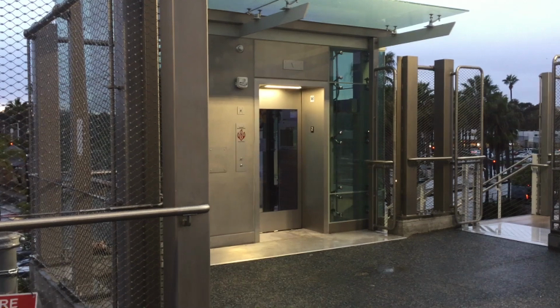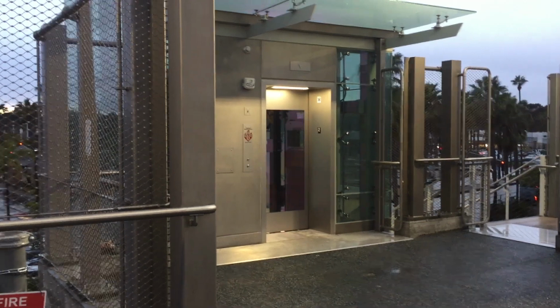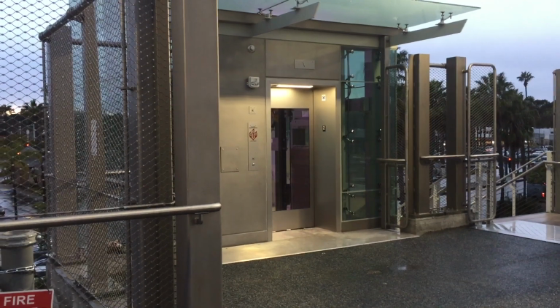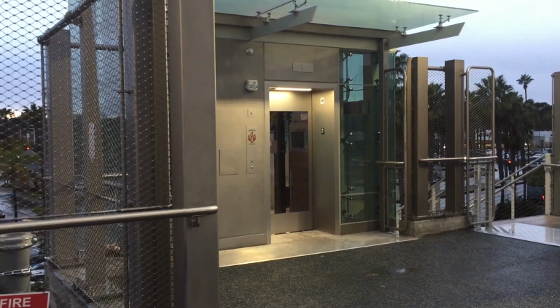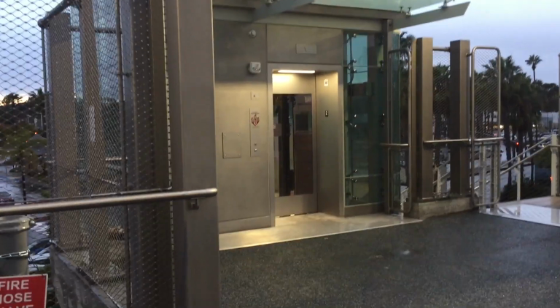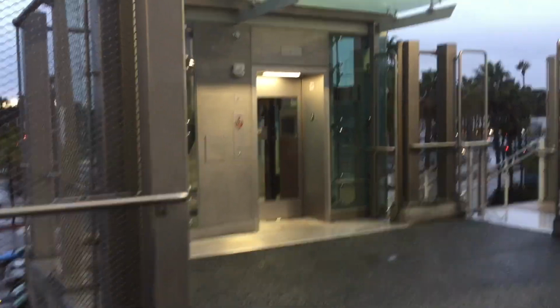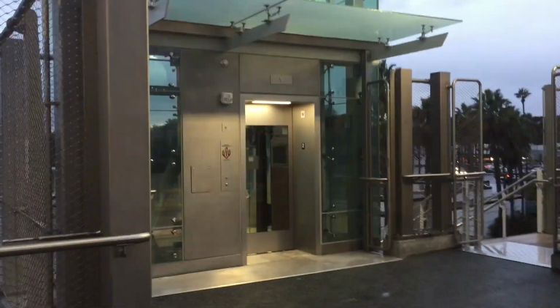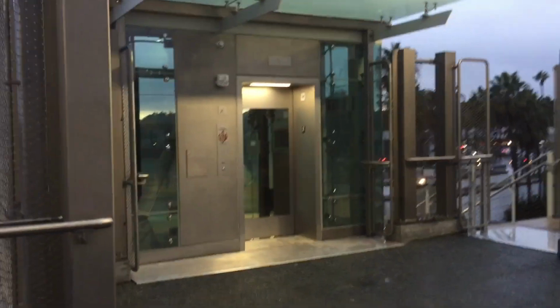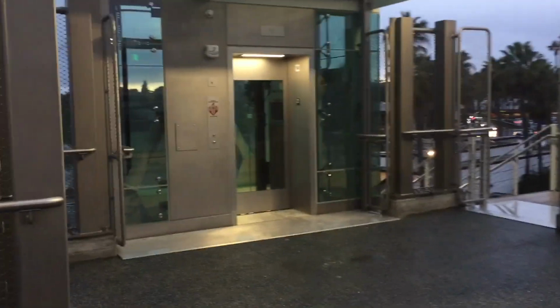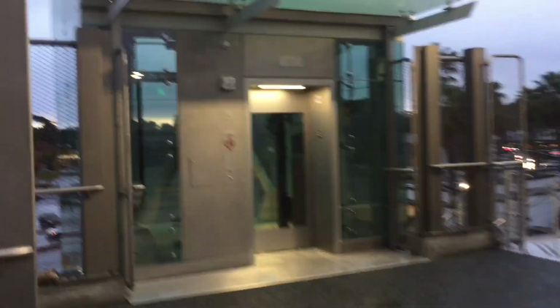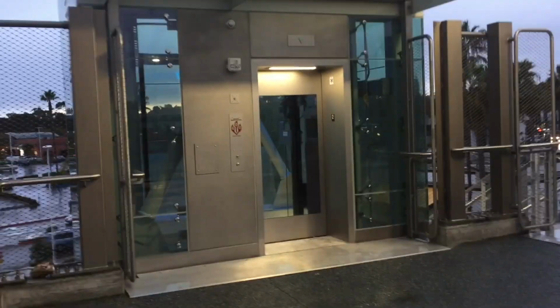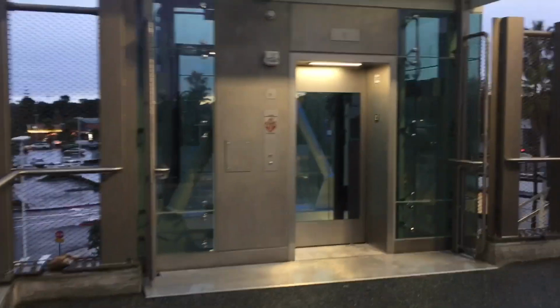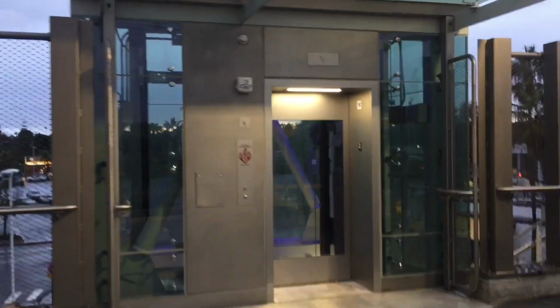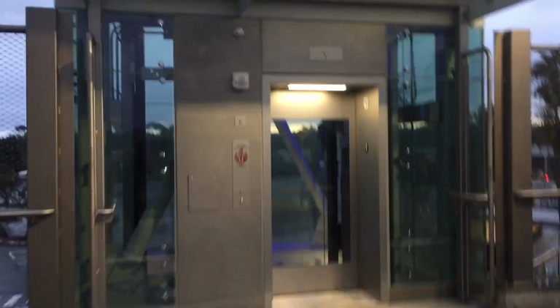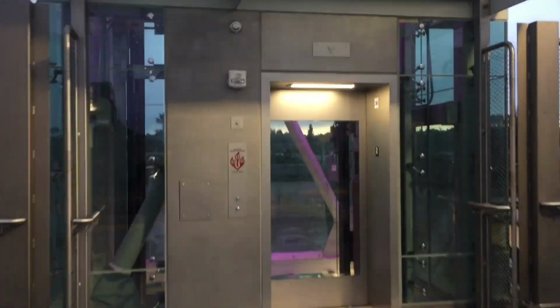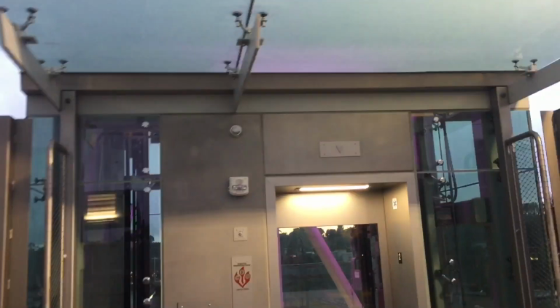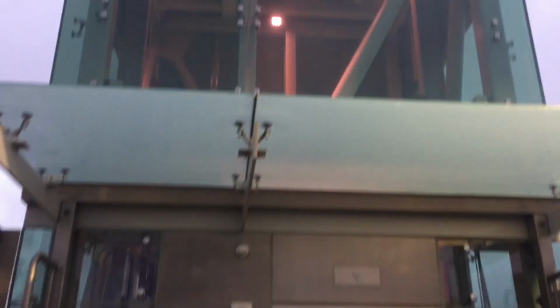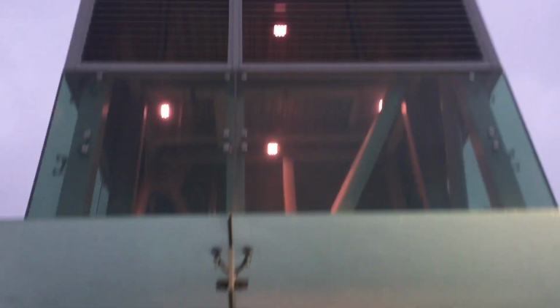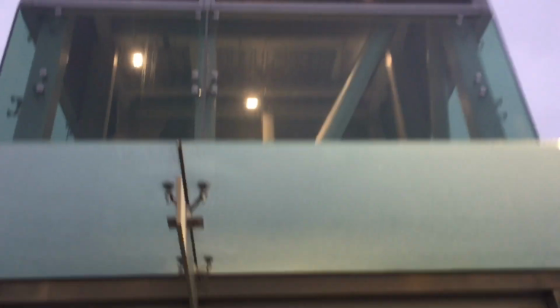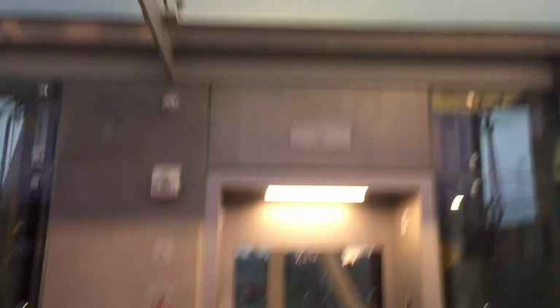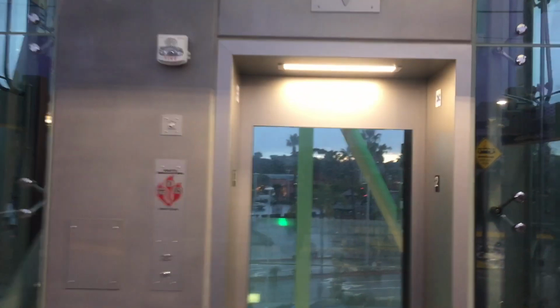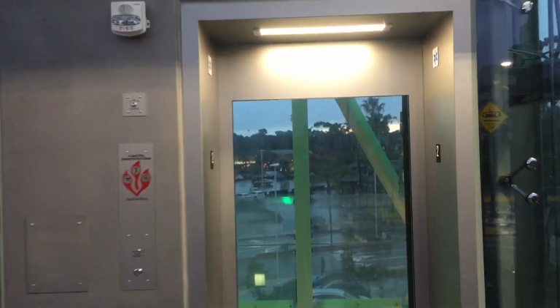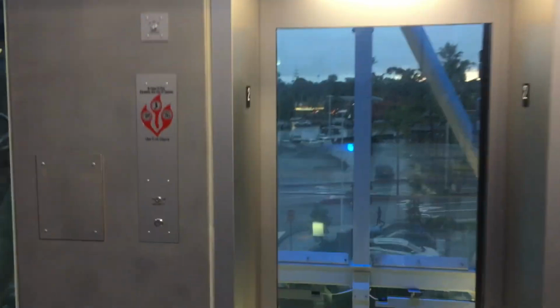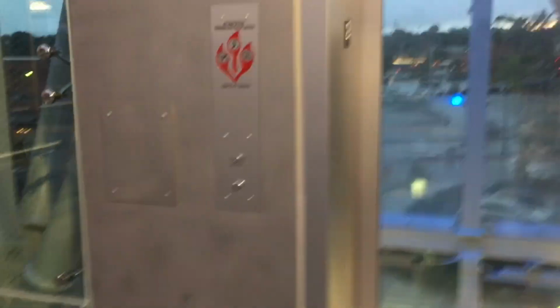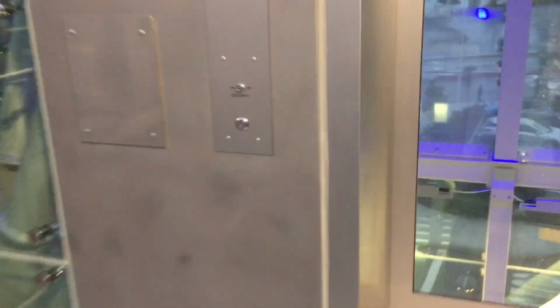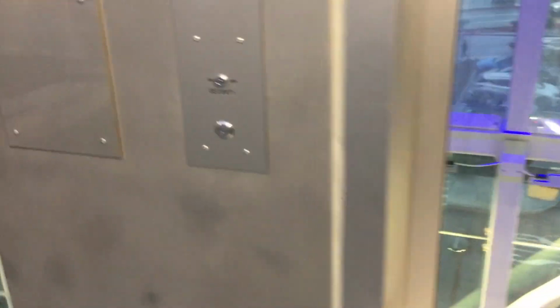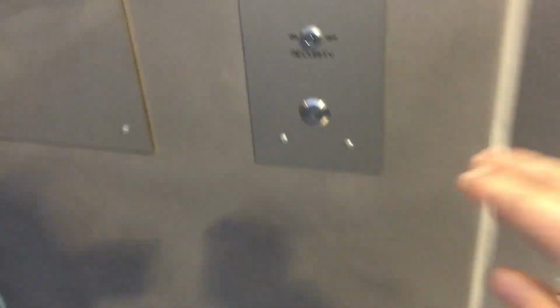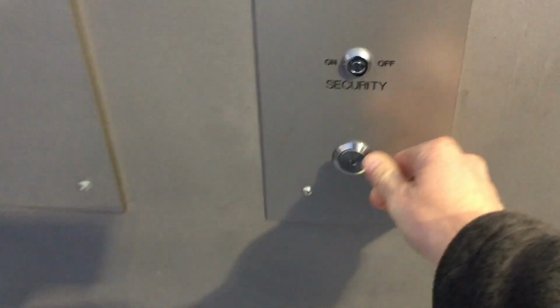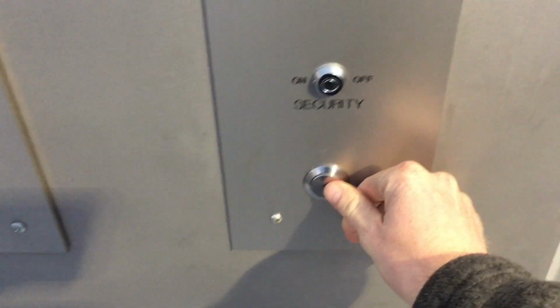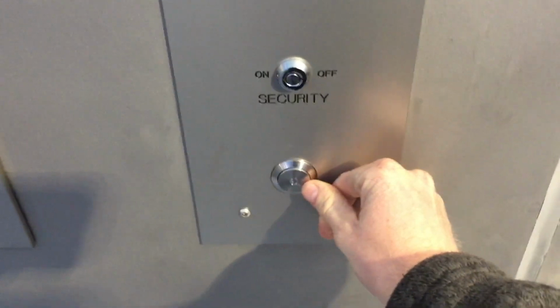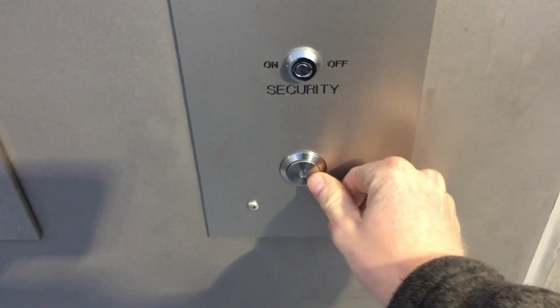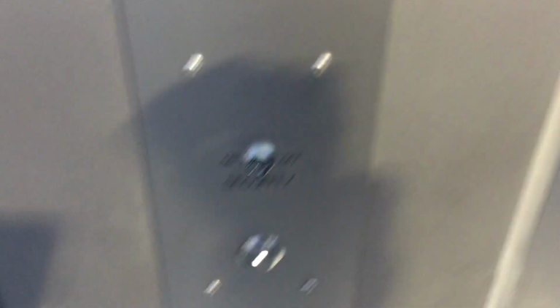Here is the elevator at the new Nobel Drive Trolley Station in La Jolla, California. It is almost the end of the day but we still have enough daylight to film this elevator. This is a Kone Mata space. Let's ride.